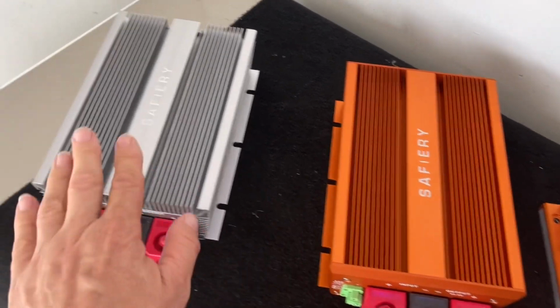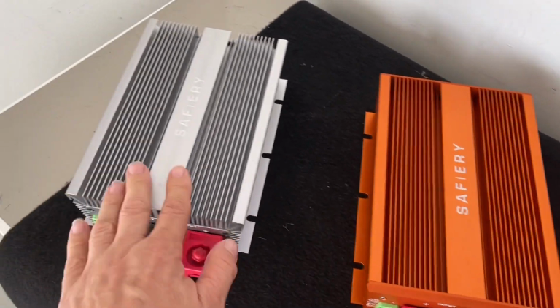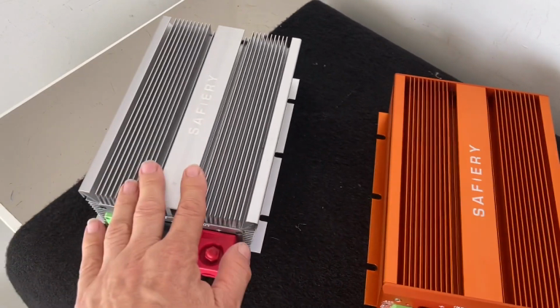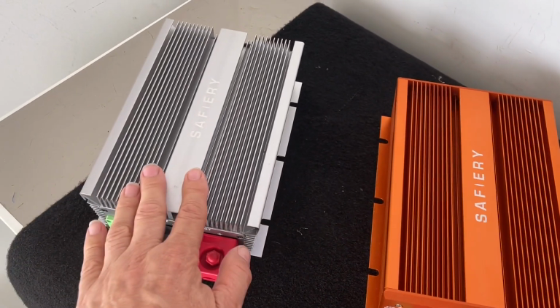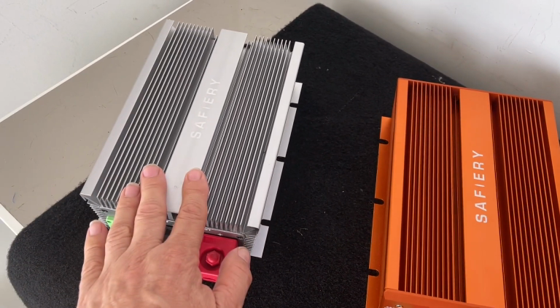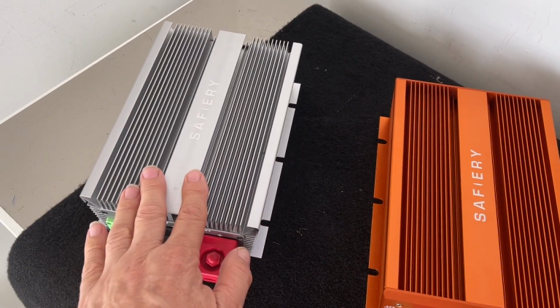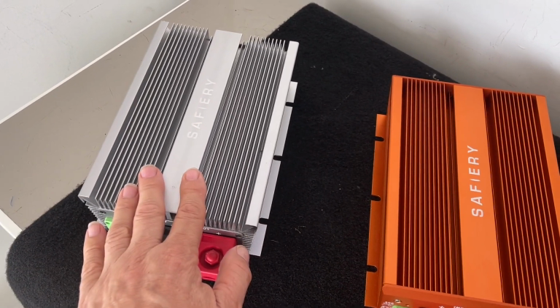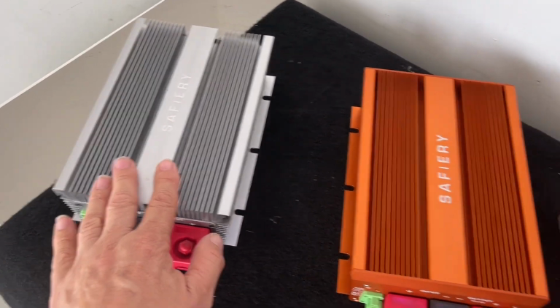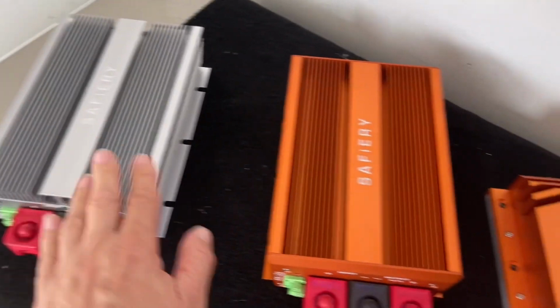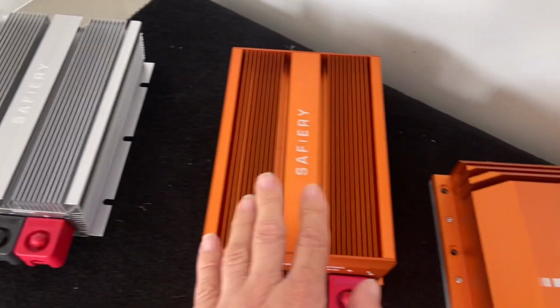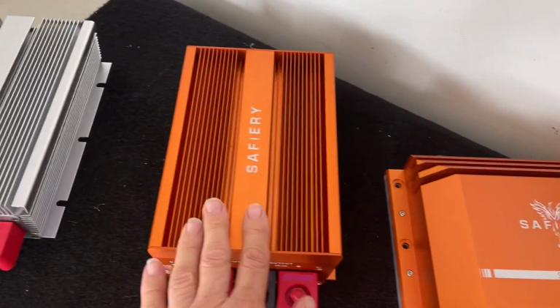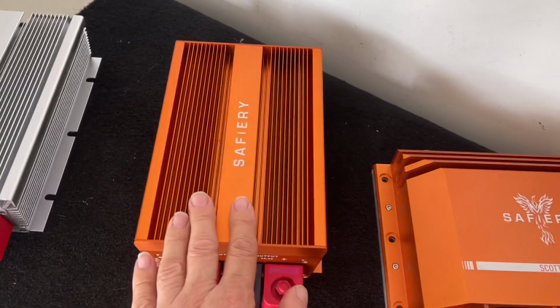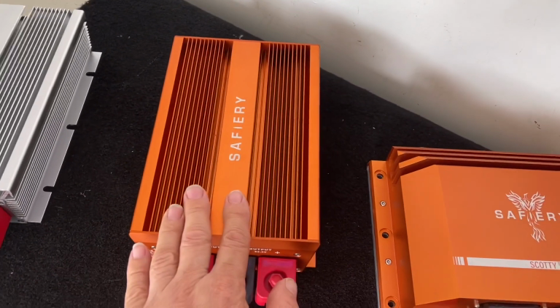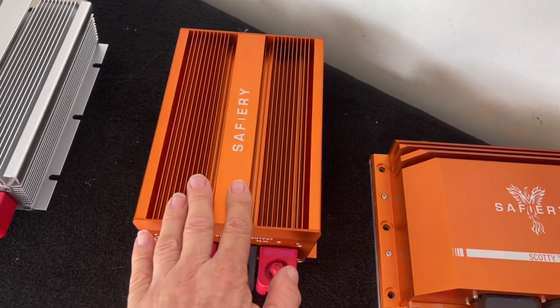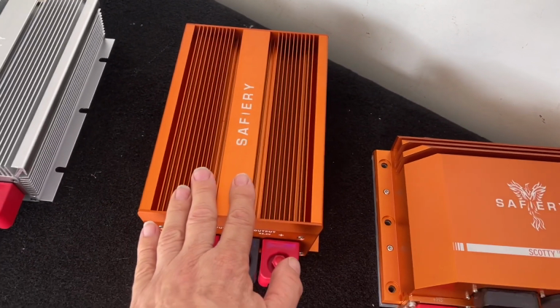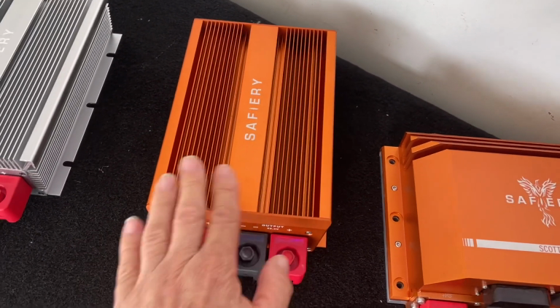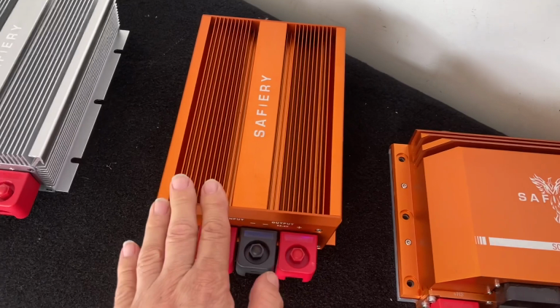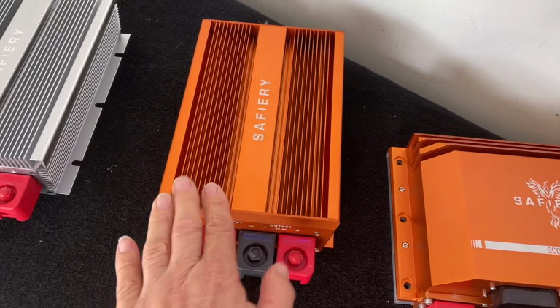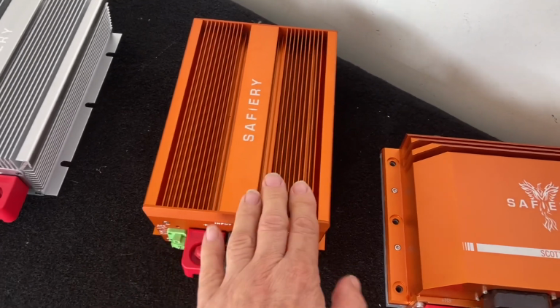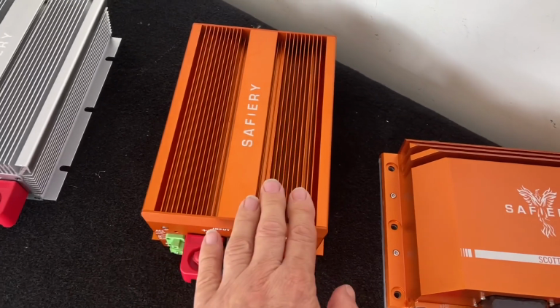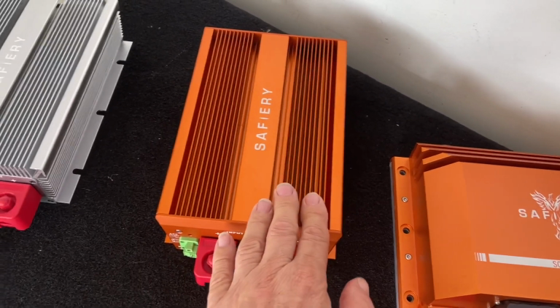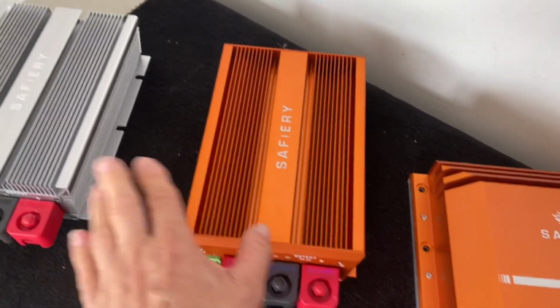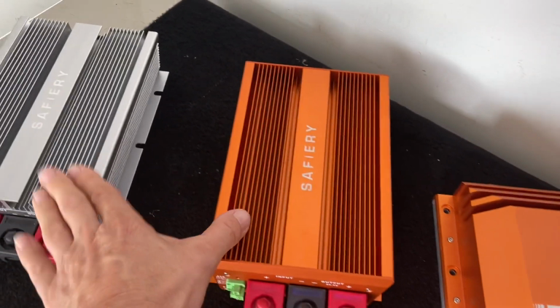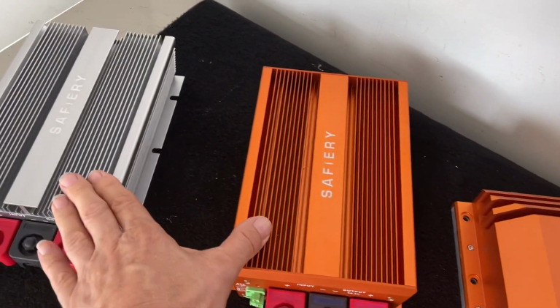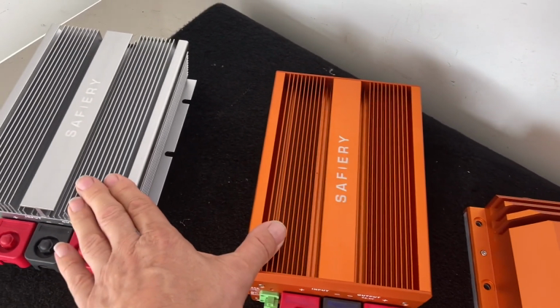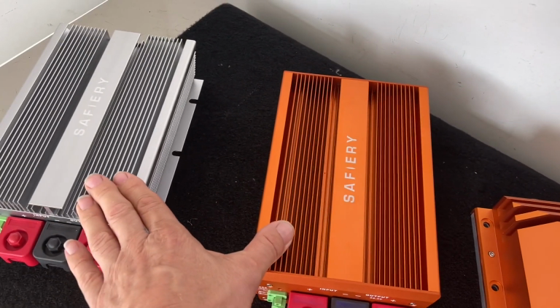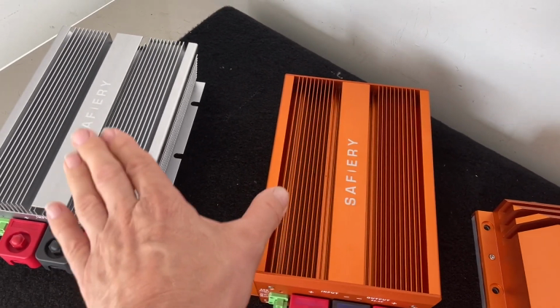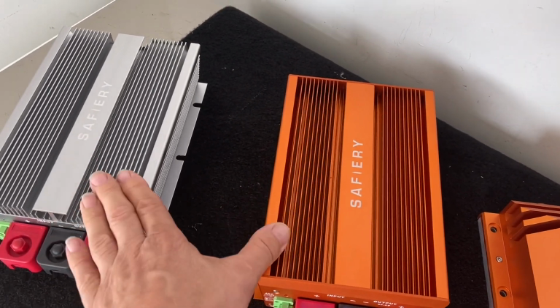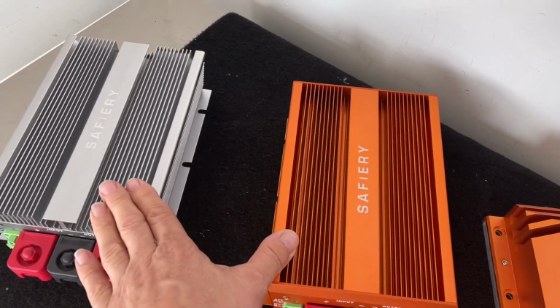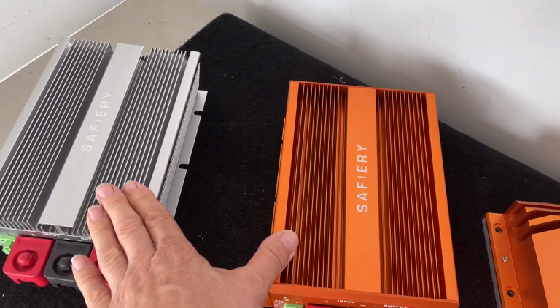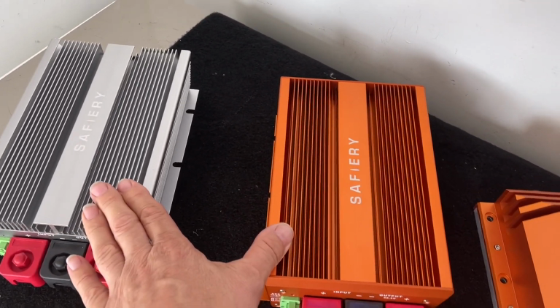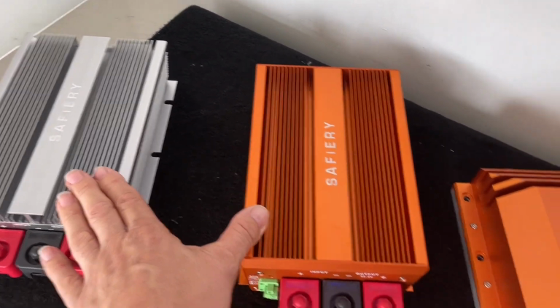So this is 12 volt, 80 amps in, 80 amps out. This is 12 to 48, 80 amps in and 20 out. These are called Killer Wasp, because they just sting the competition to death.